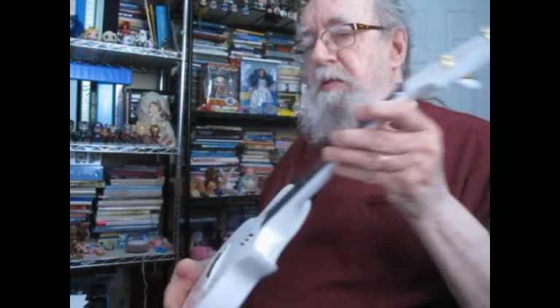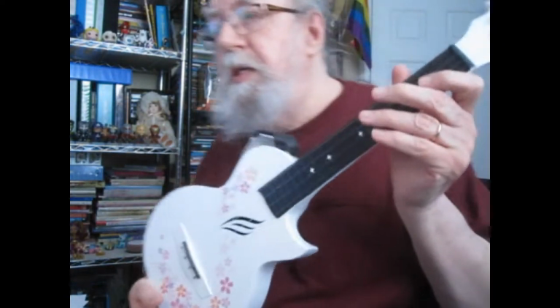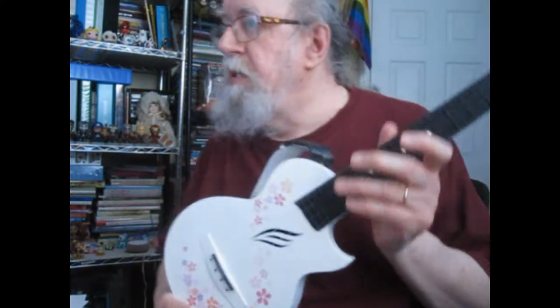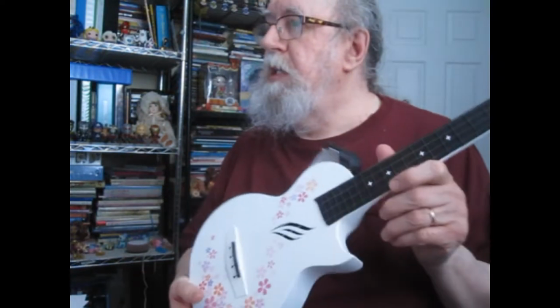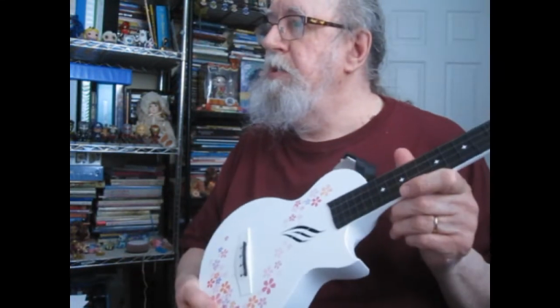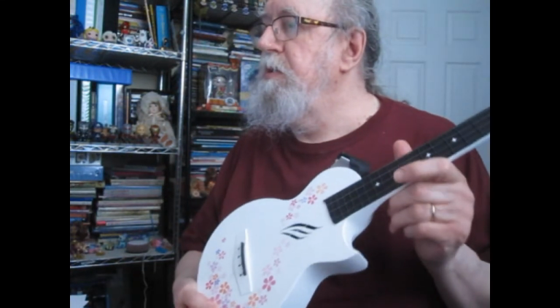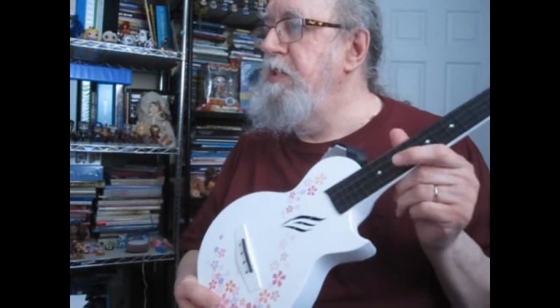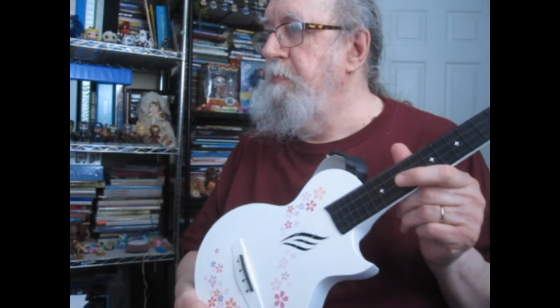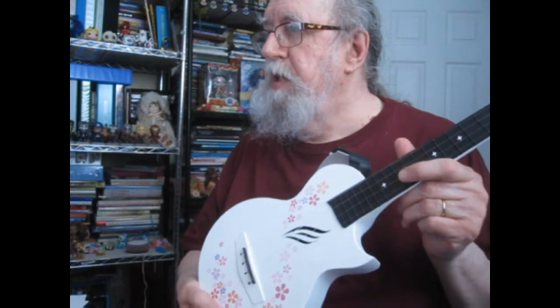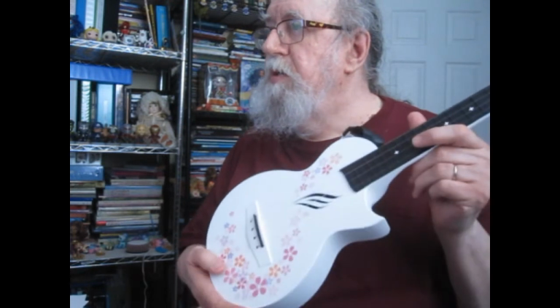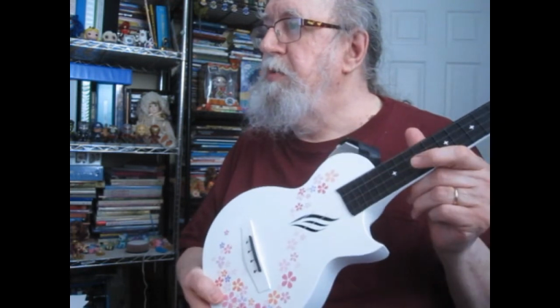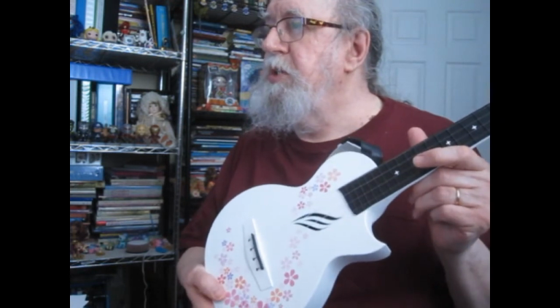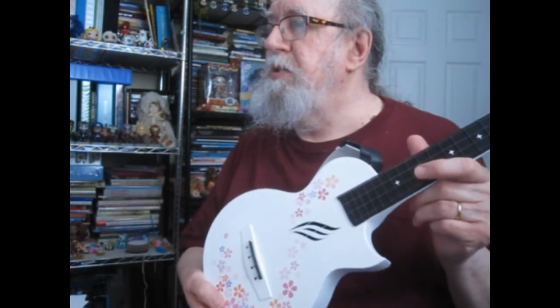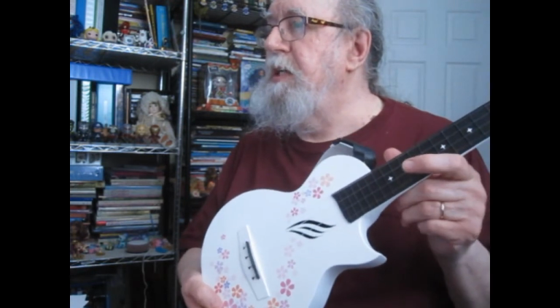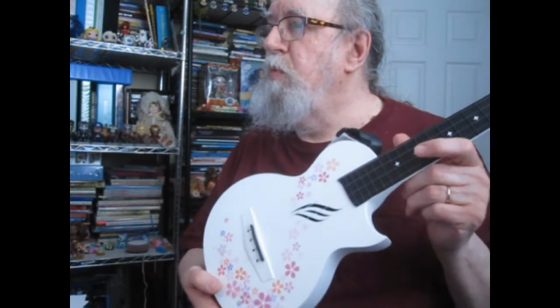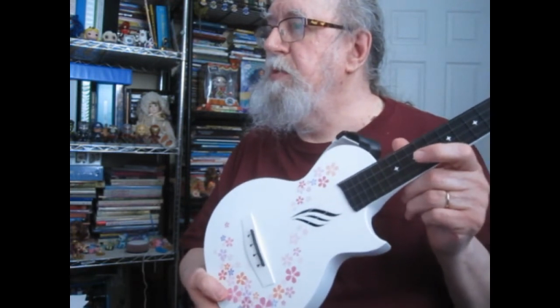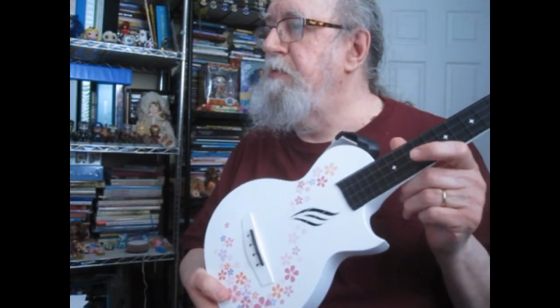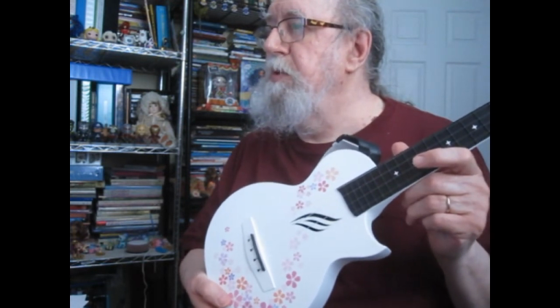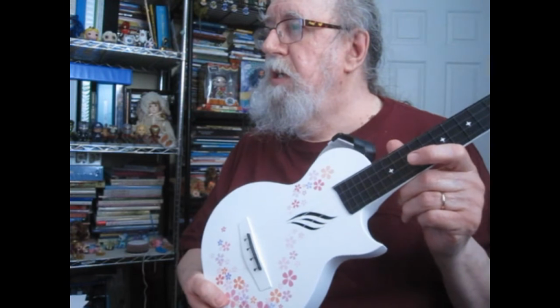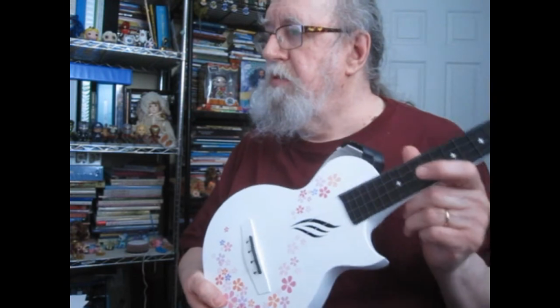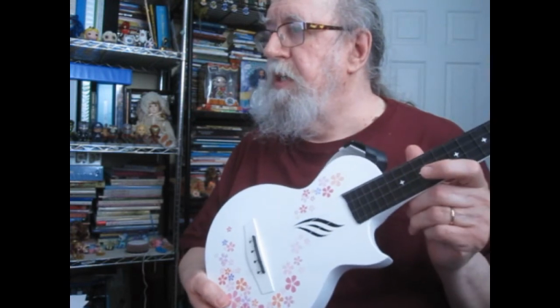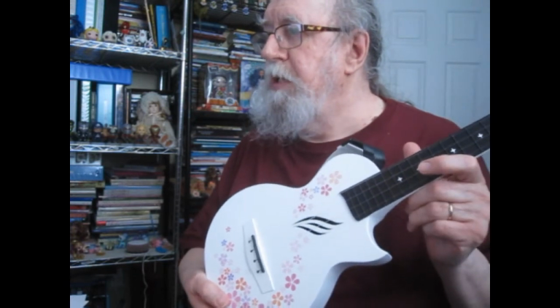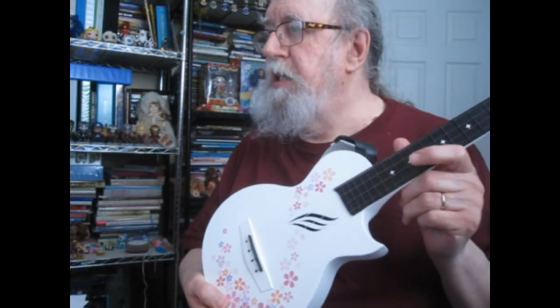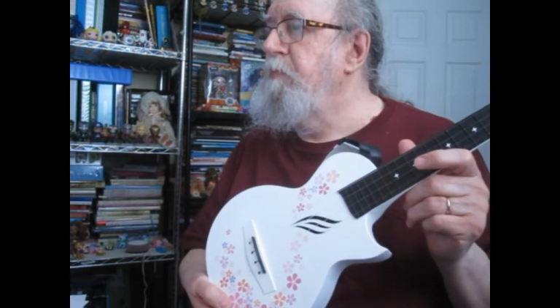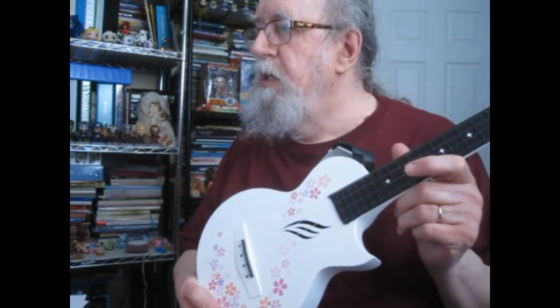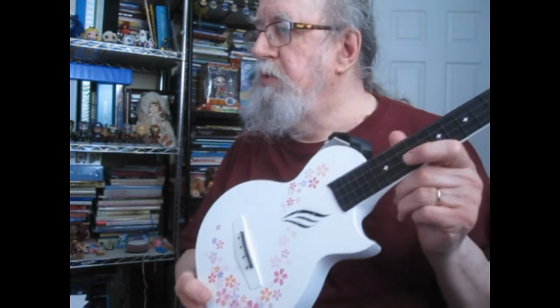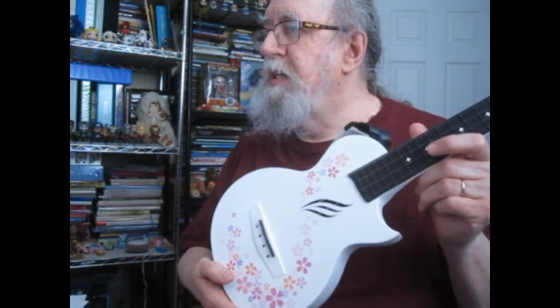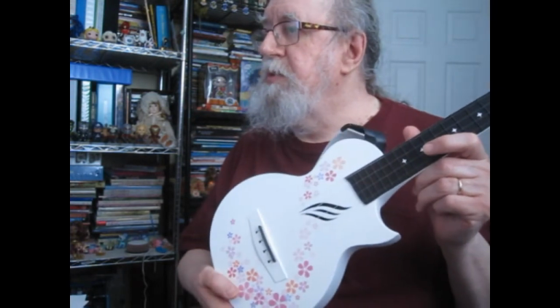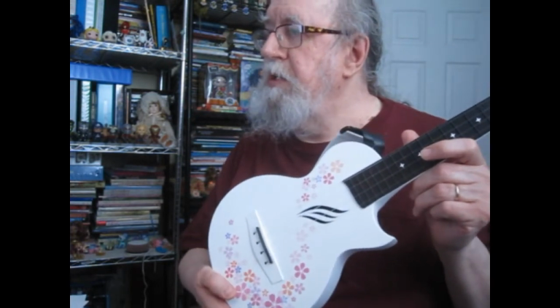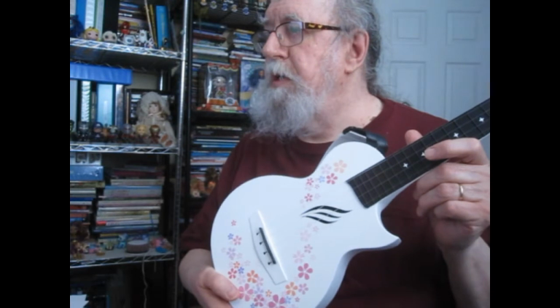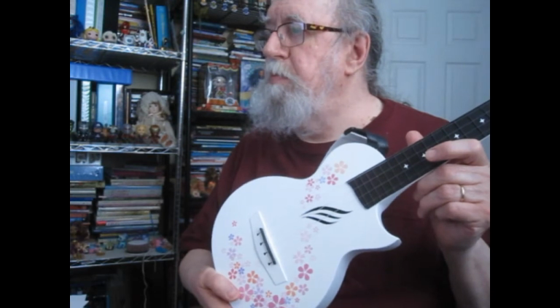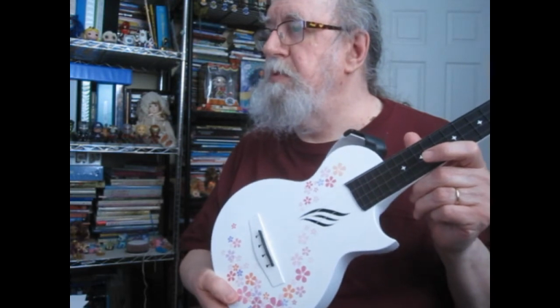Today I got in an Enya Nova U 23-inch concert ukulele, white, carbon fiber travel ukulele with beginning kit. It includes online lessons, case, strap, cable, and strings.